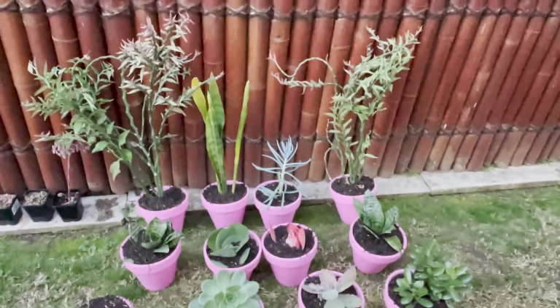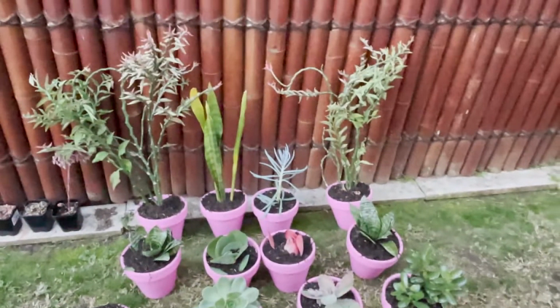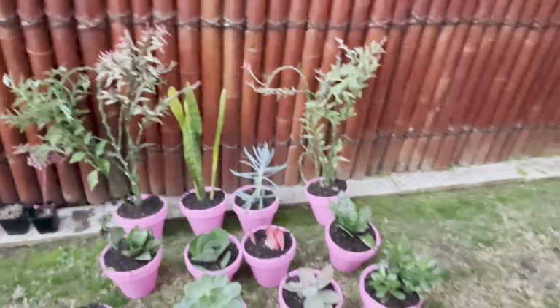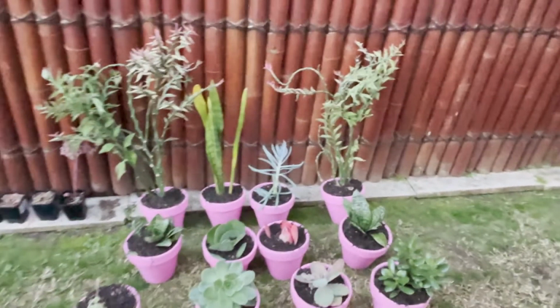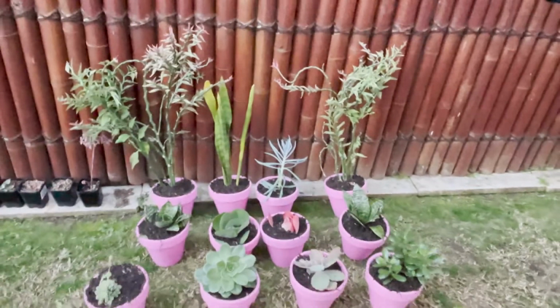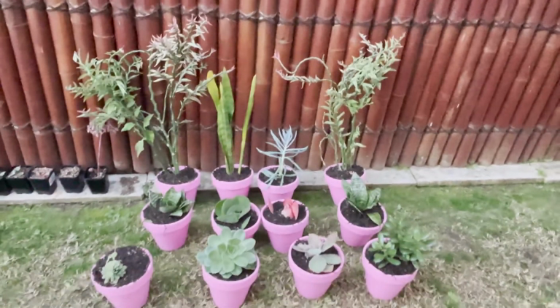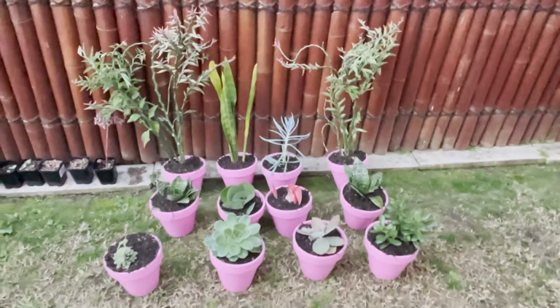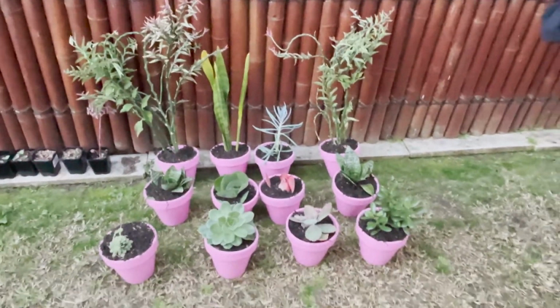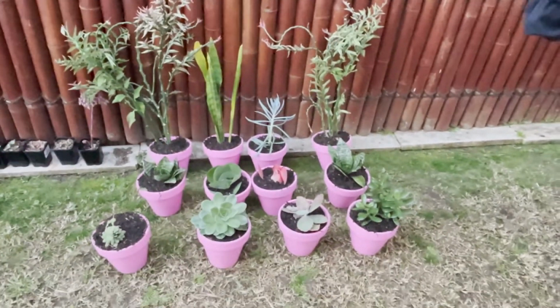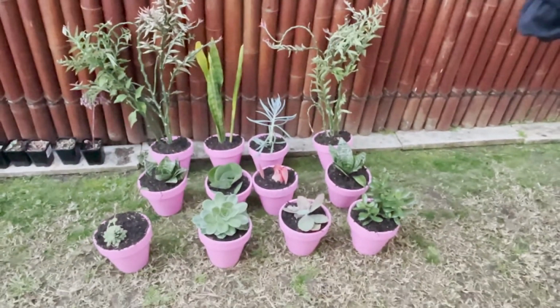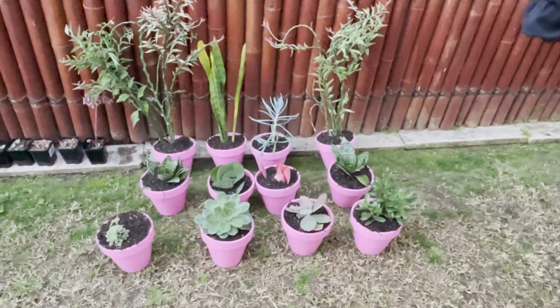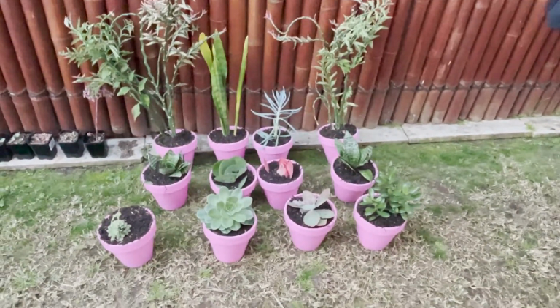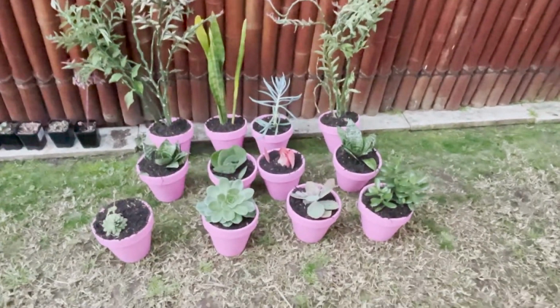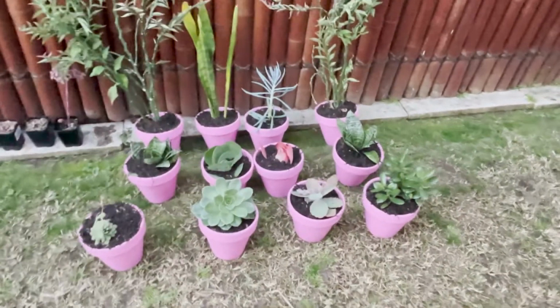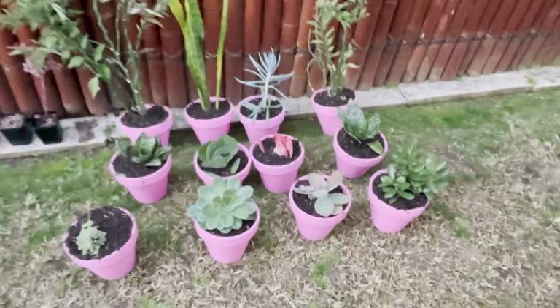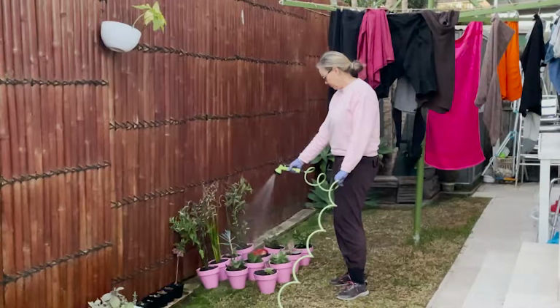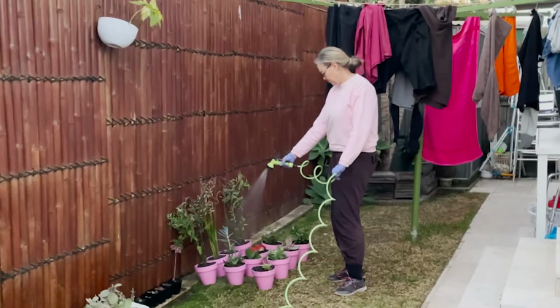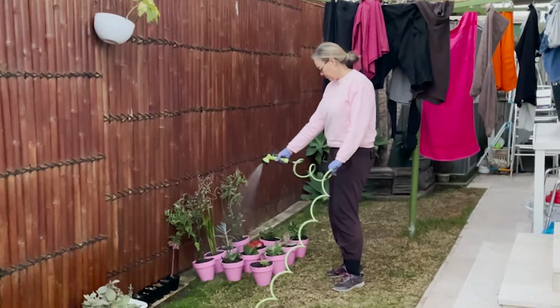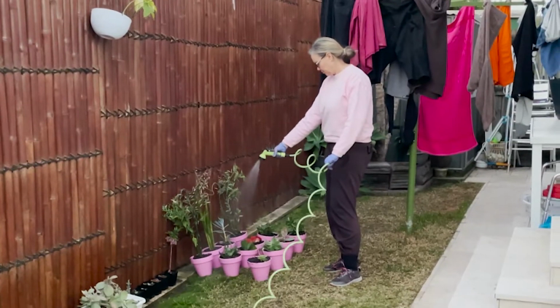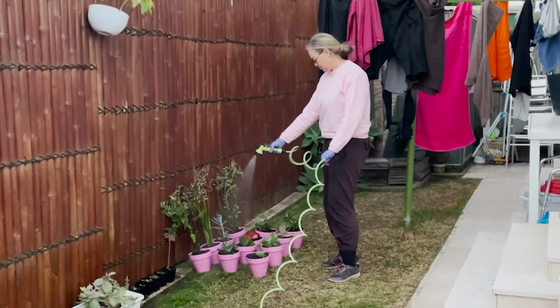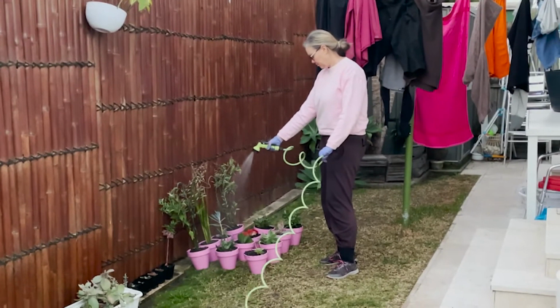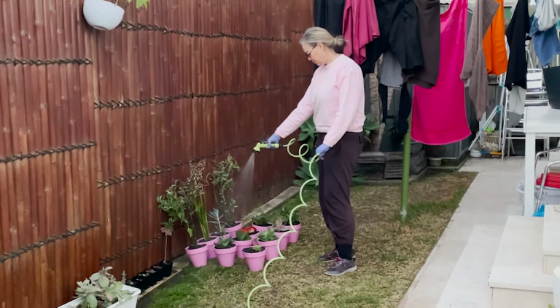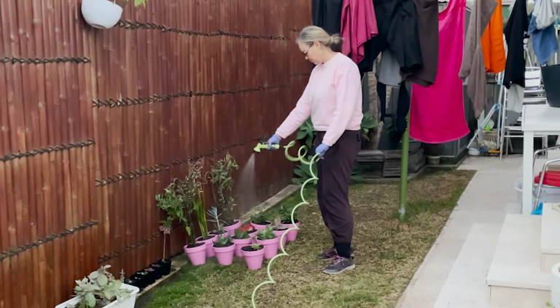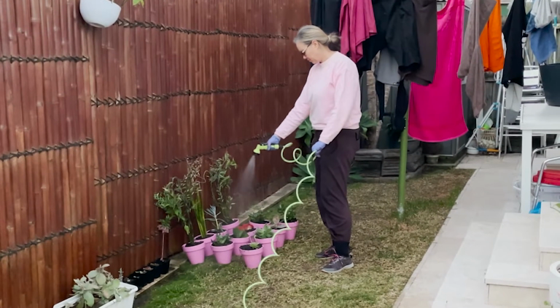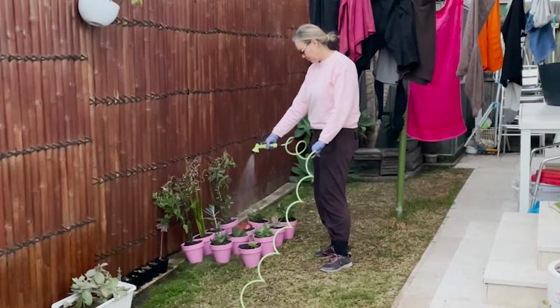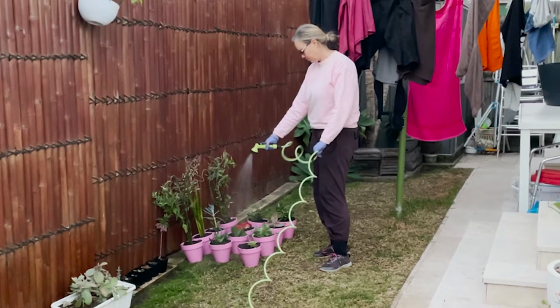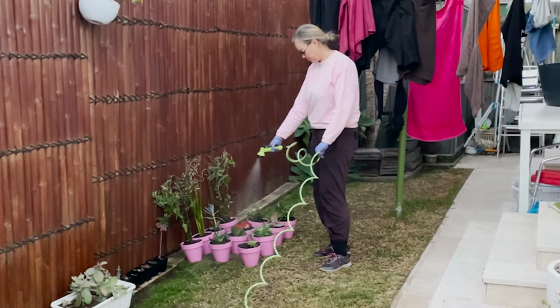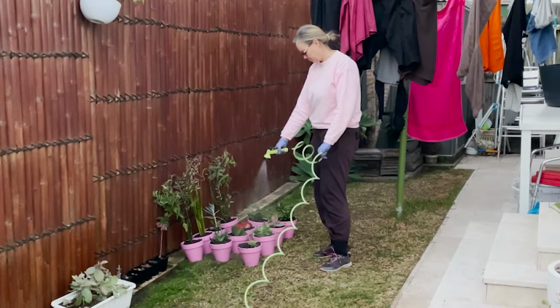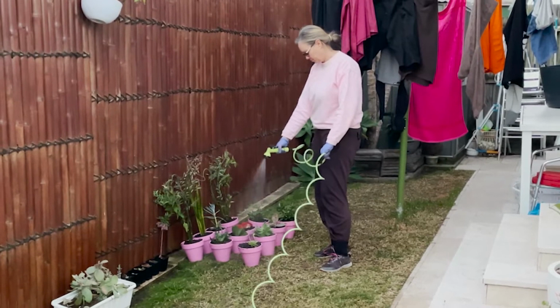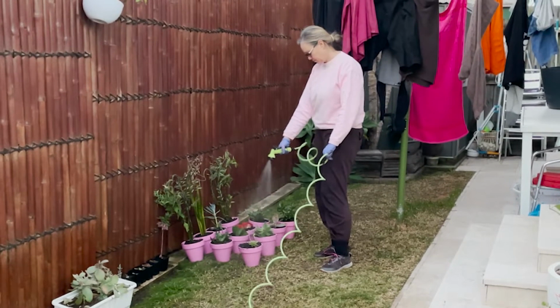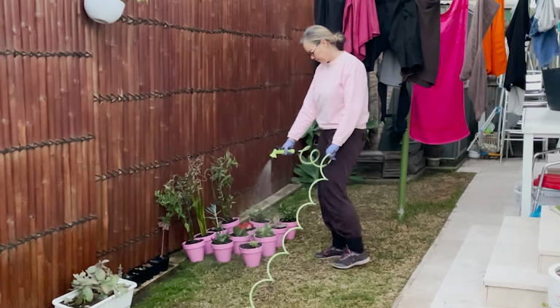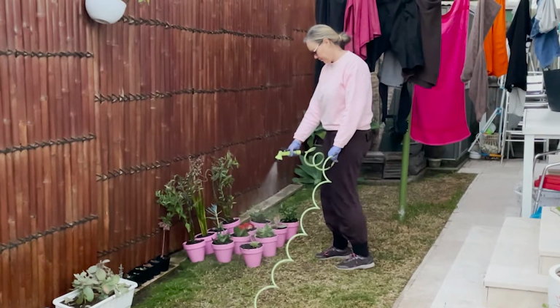Now I've finished planting them all. I'm just going to give them a good hit with the hose, let the water soak in for a day, and then tomorrow I'm going to pop them into the pallet.